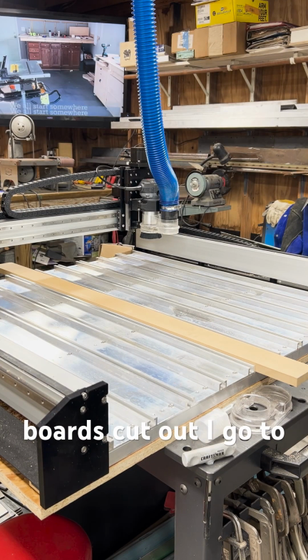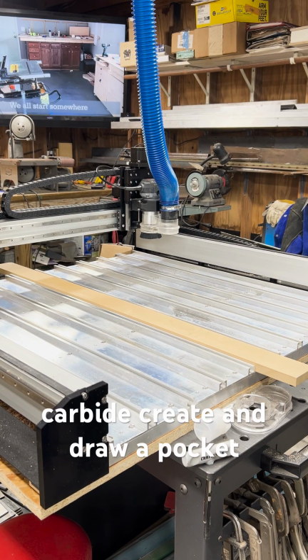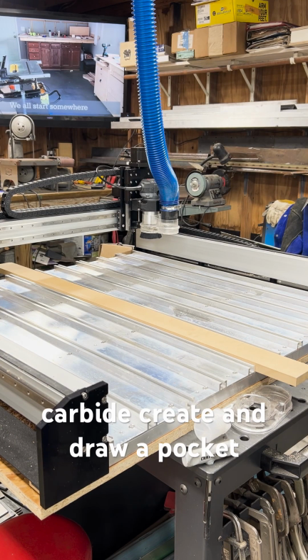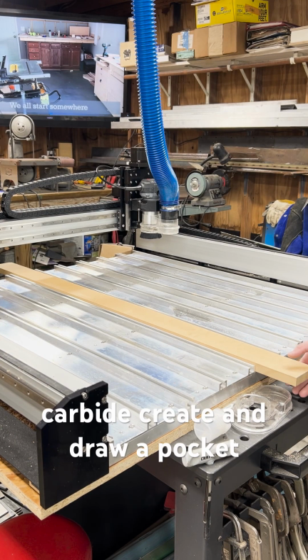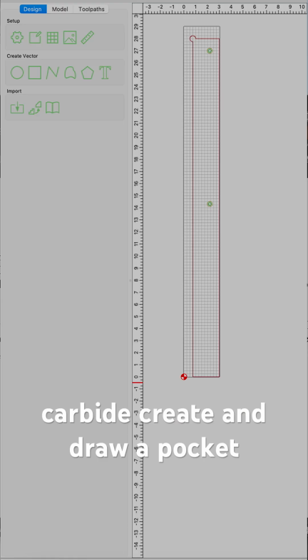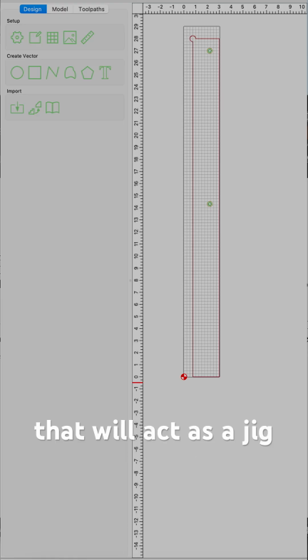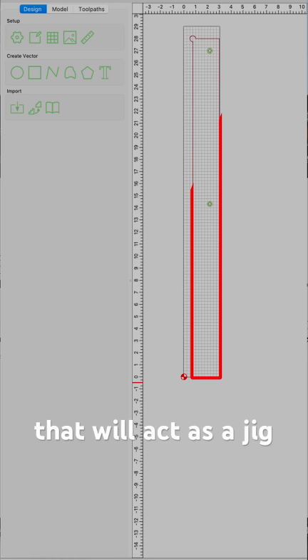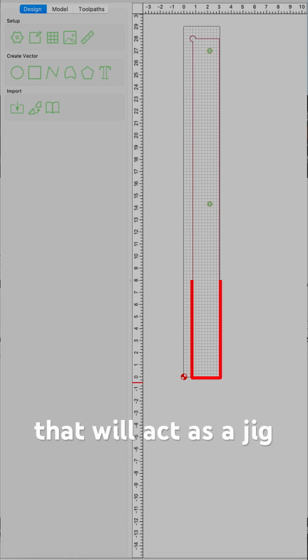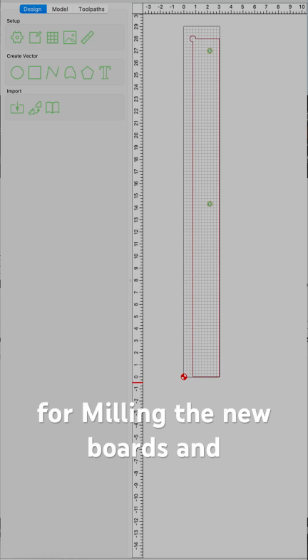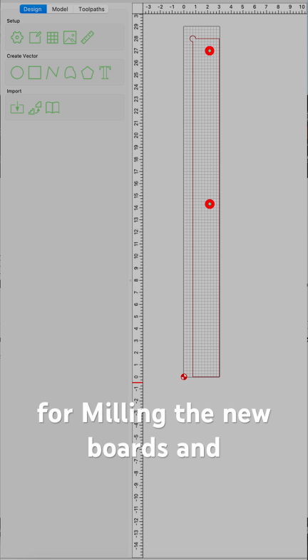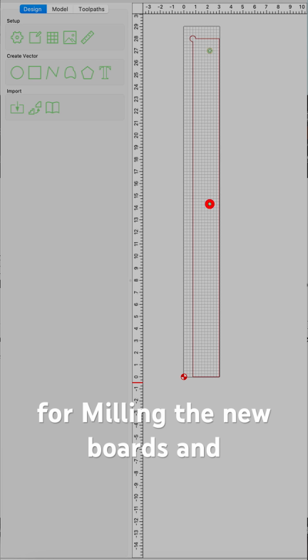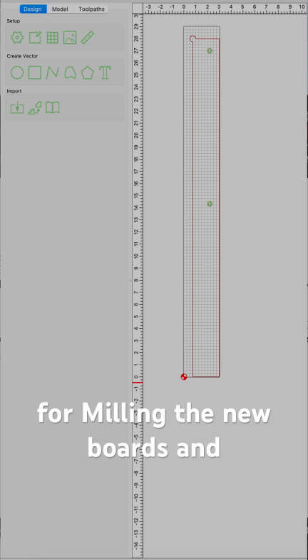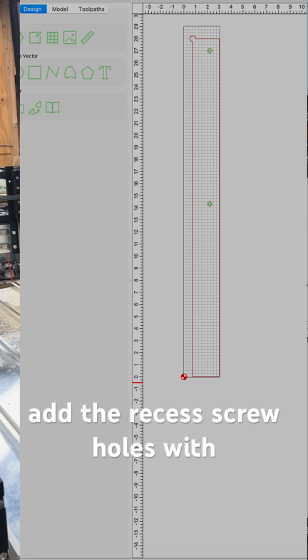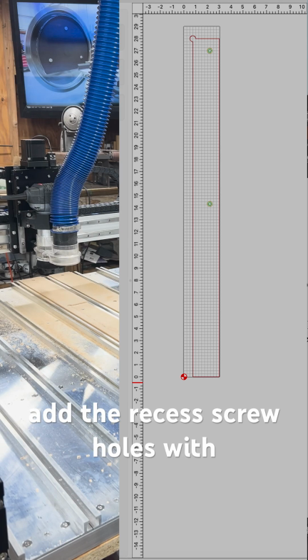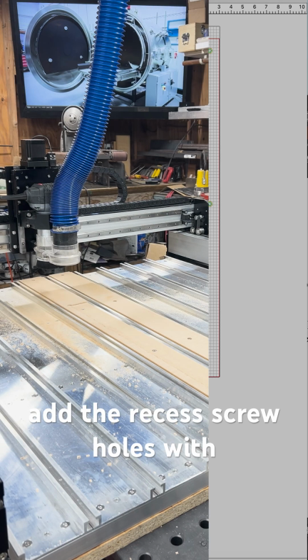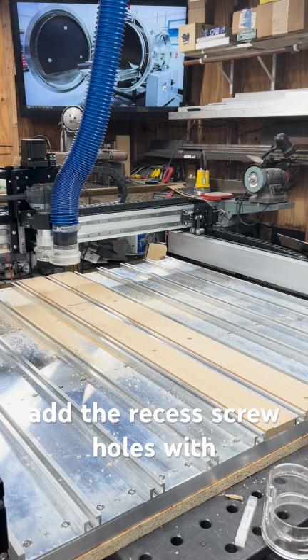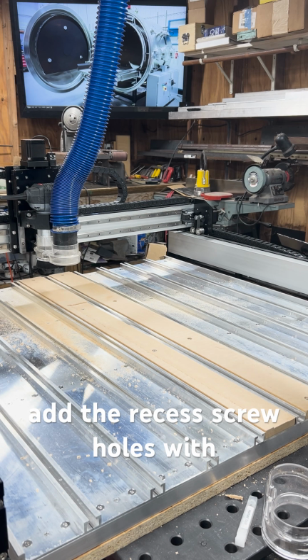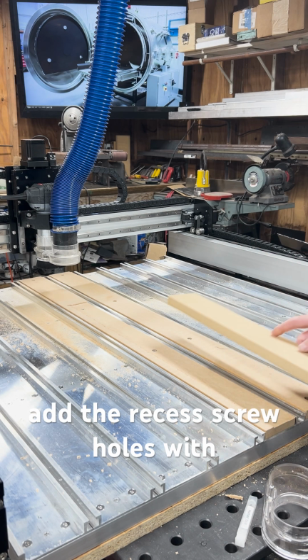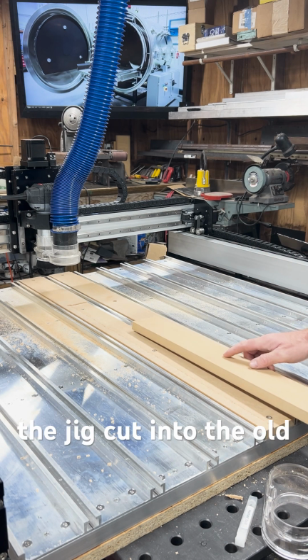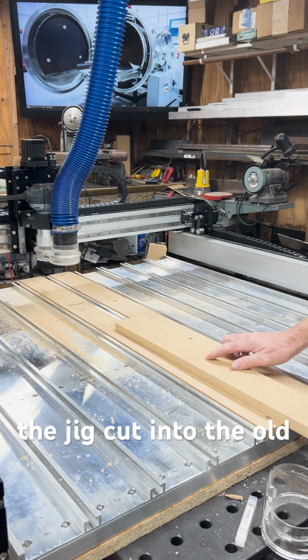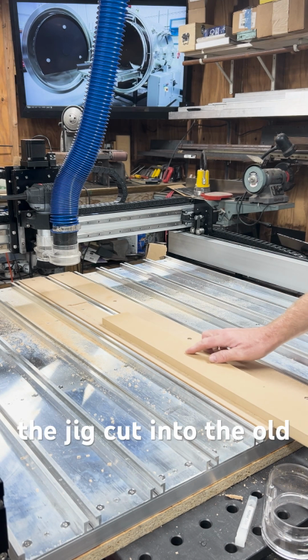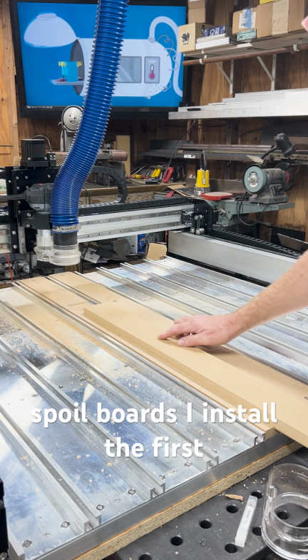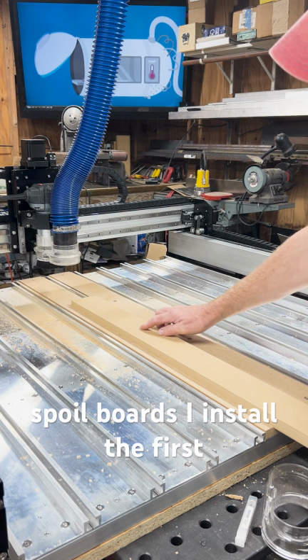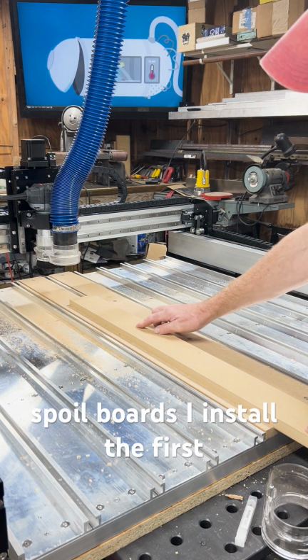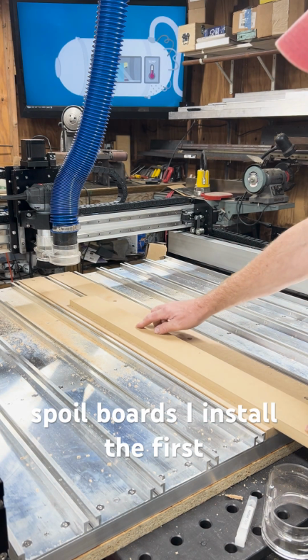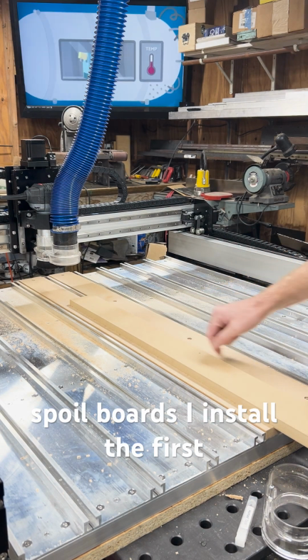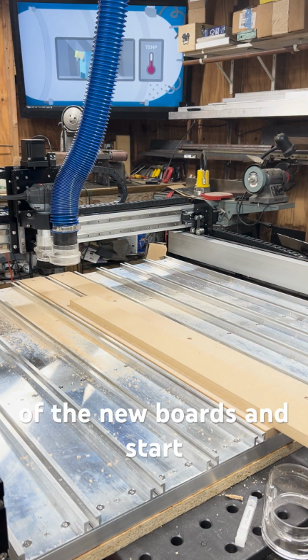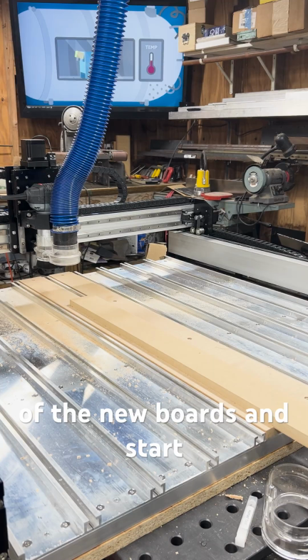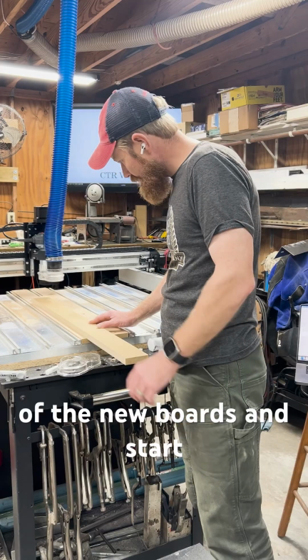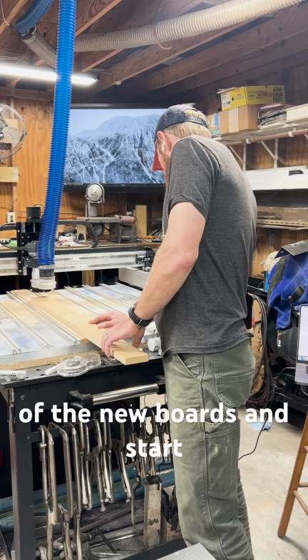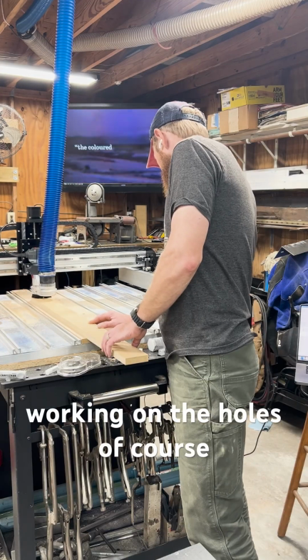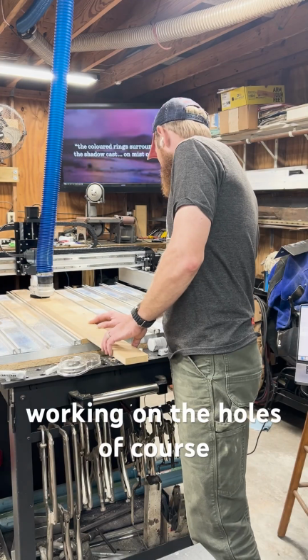I go to Carbide Create and draw a pocket that will act as a jig for milling the new boards and add the recessed screw holes. With the jig cut into the old spoil boards, I install the first of the new boards and start working on the holes.